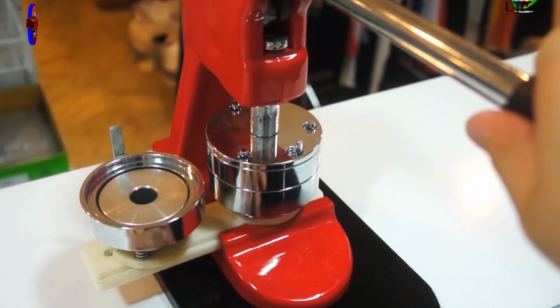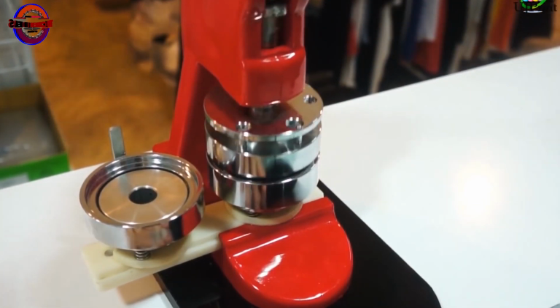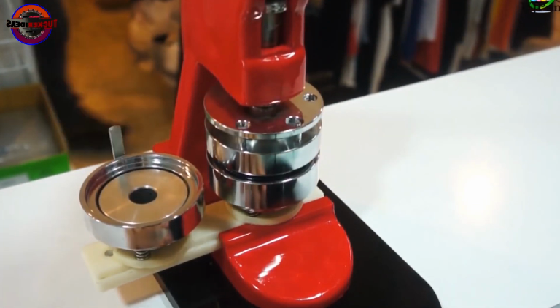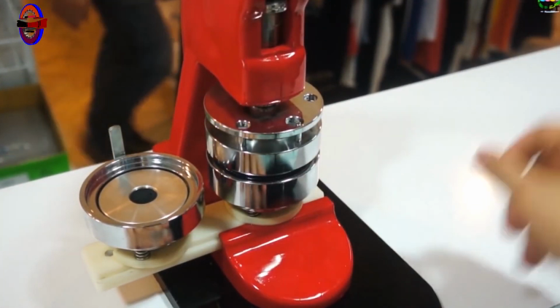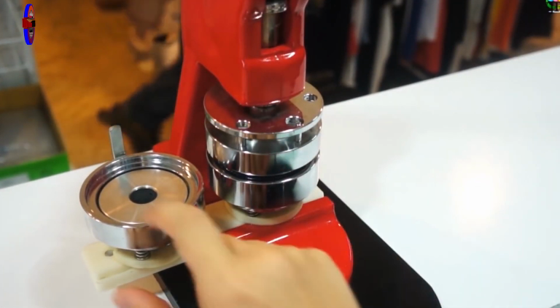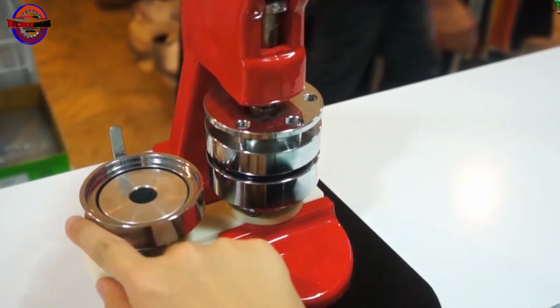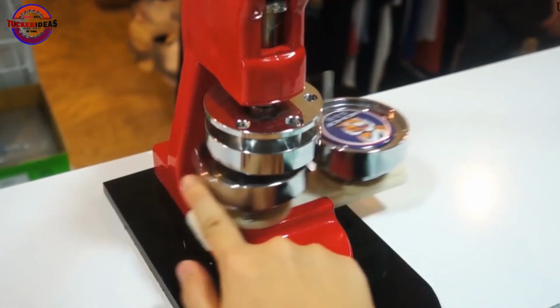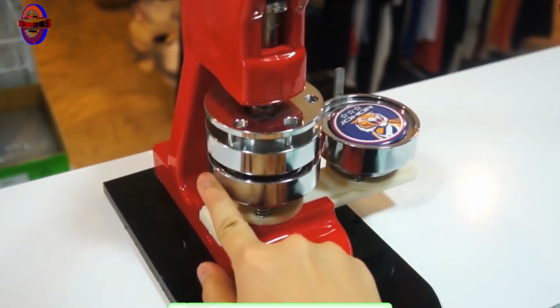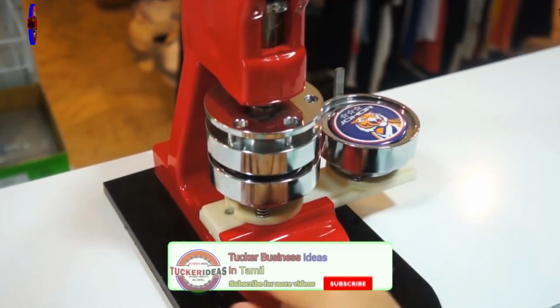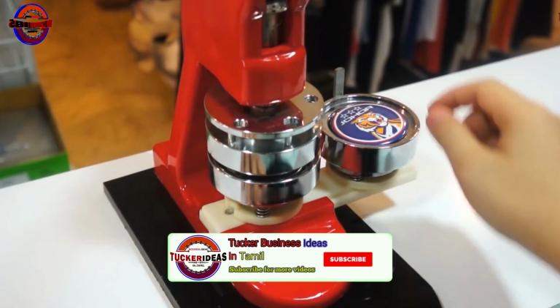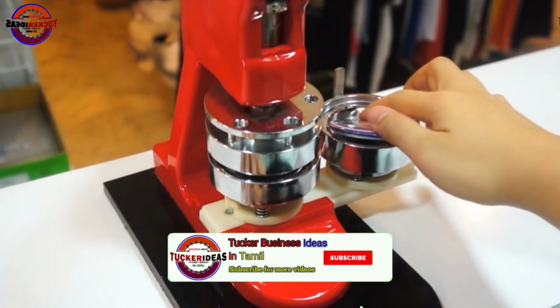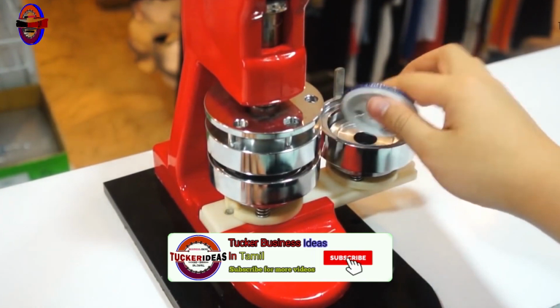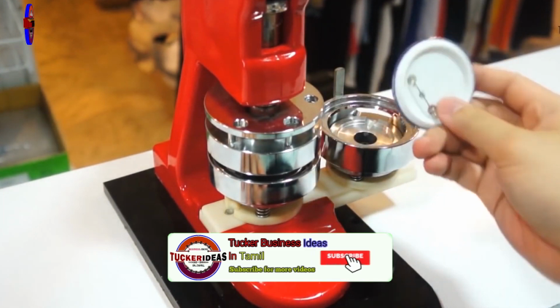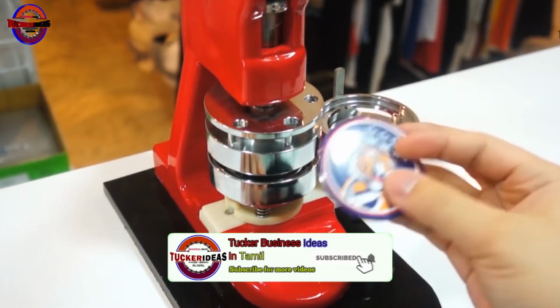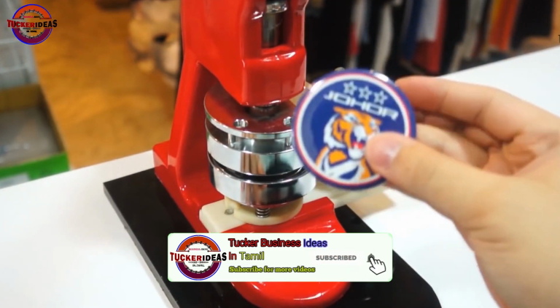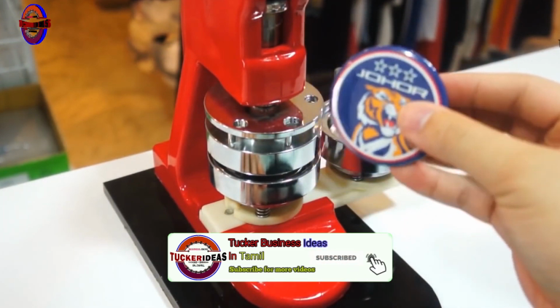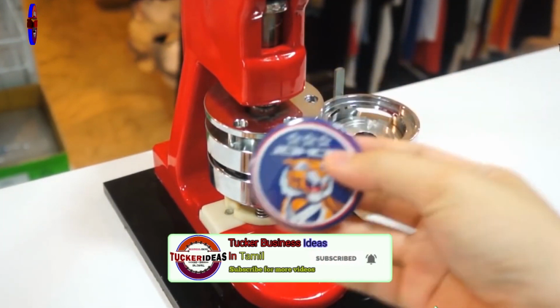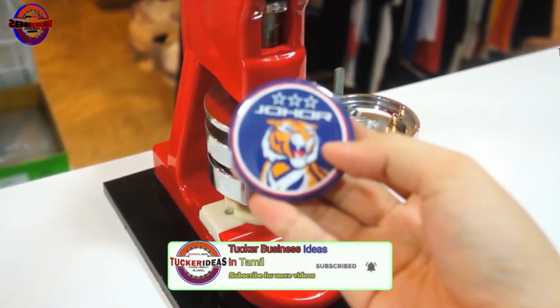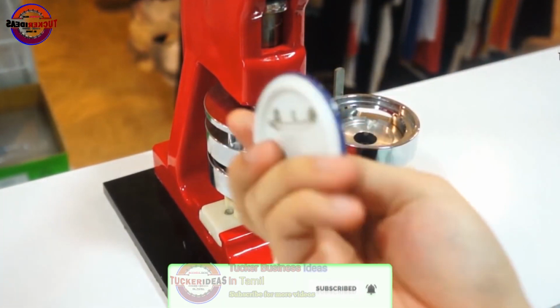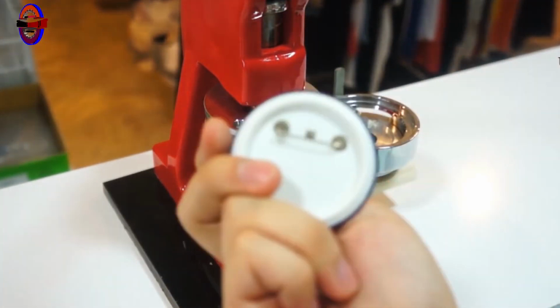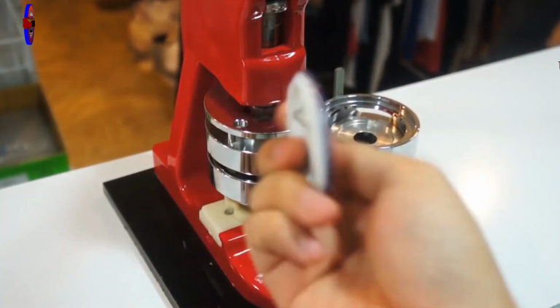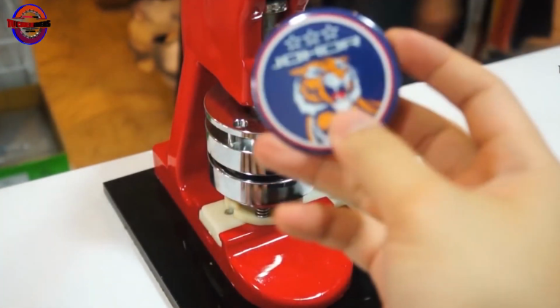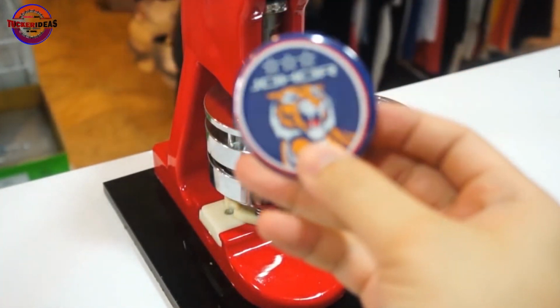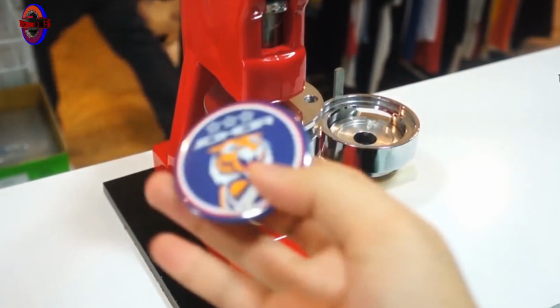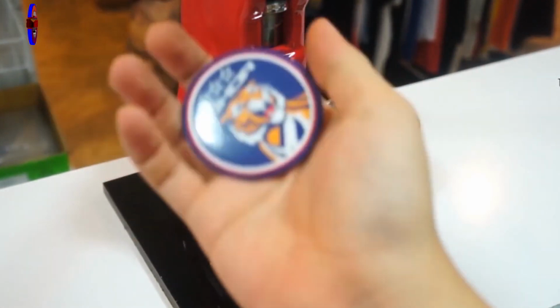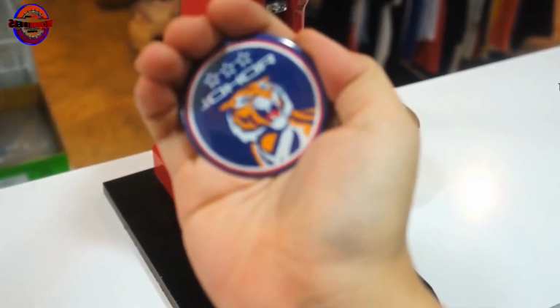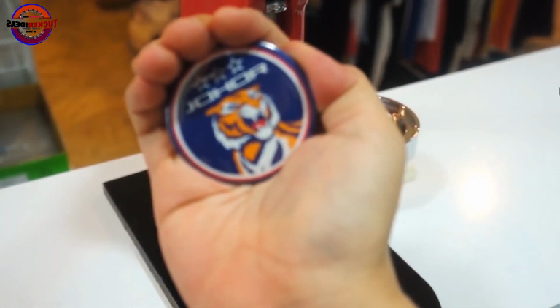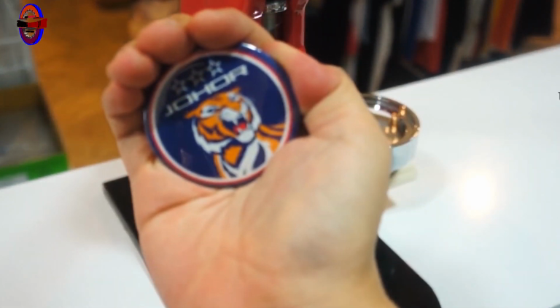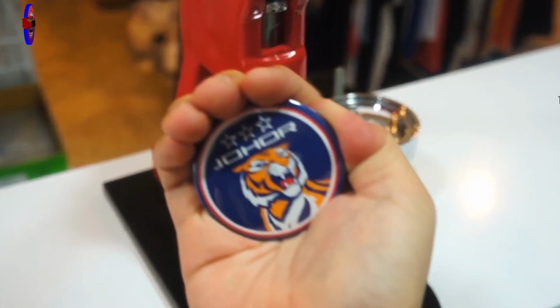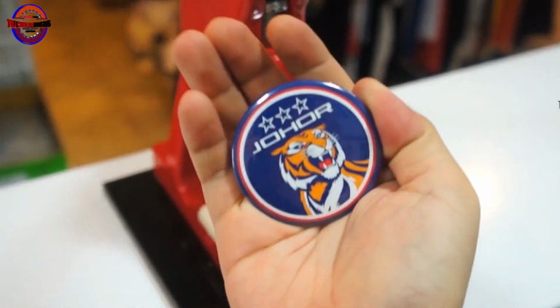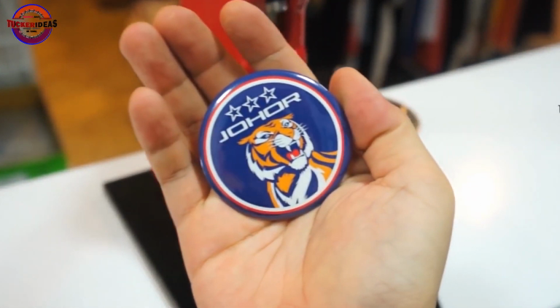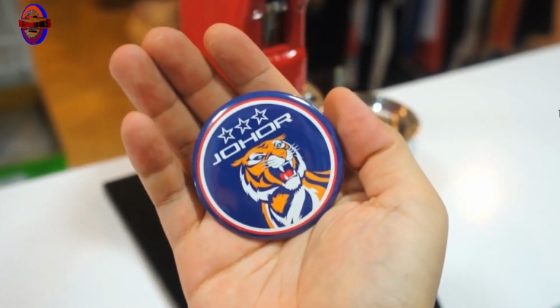Then the badge is ready. In this machine, we can make 3 to 4 pieces at a time. This is a back case — a pin-matter type, a magnet type. So this is the 3-table setup and we can do it.